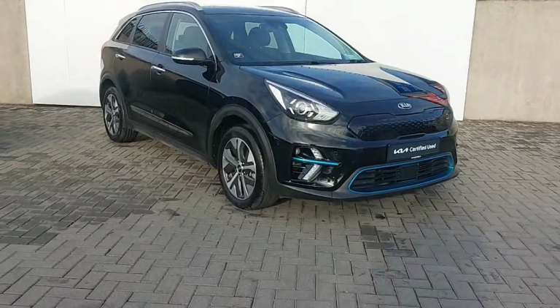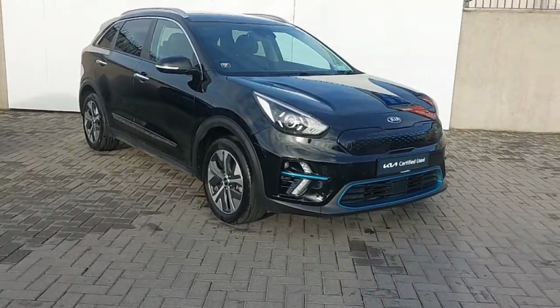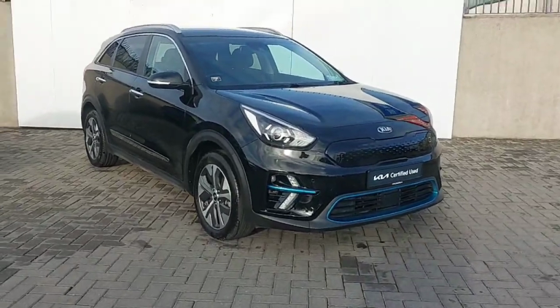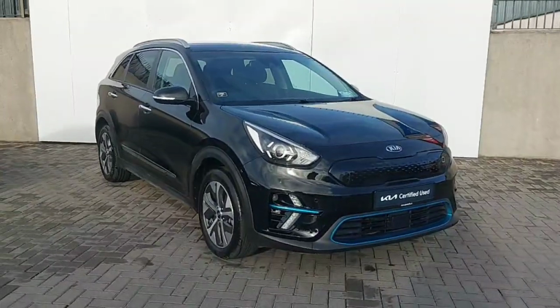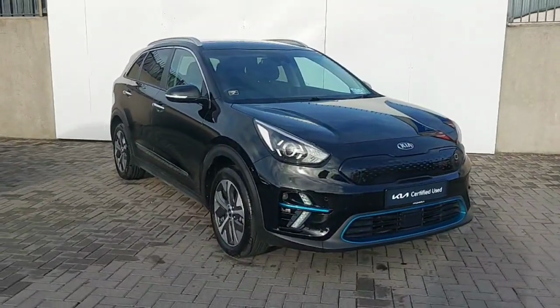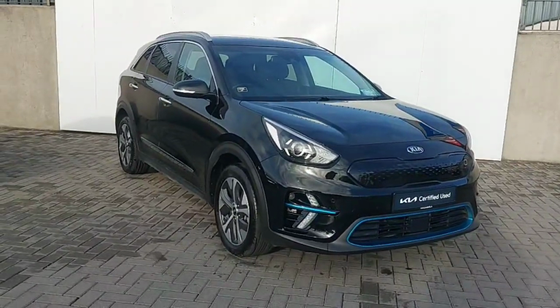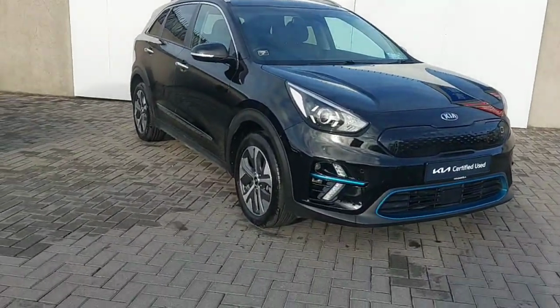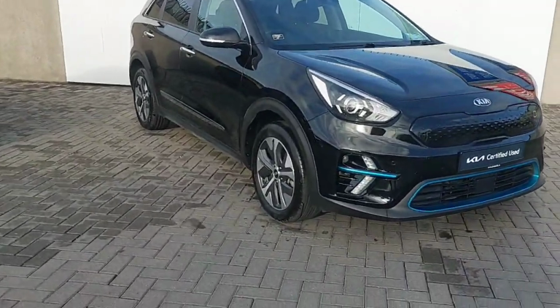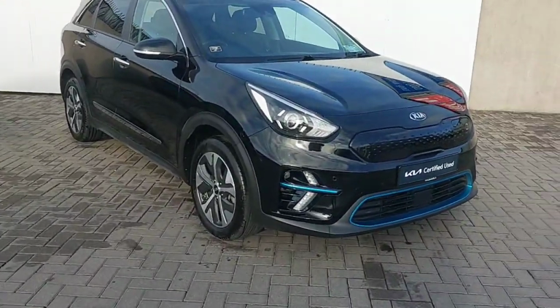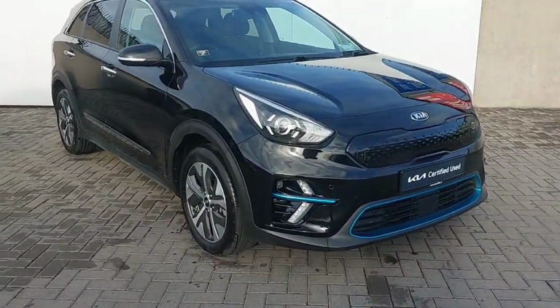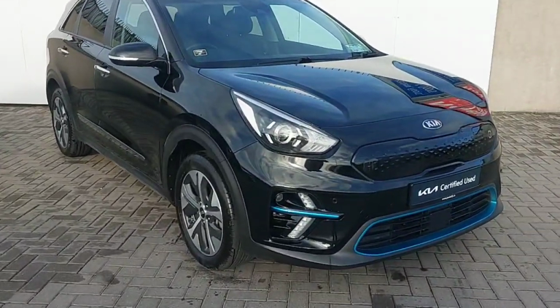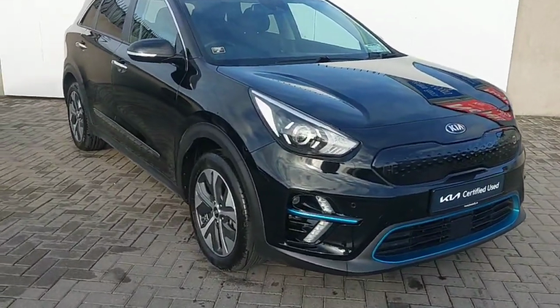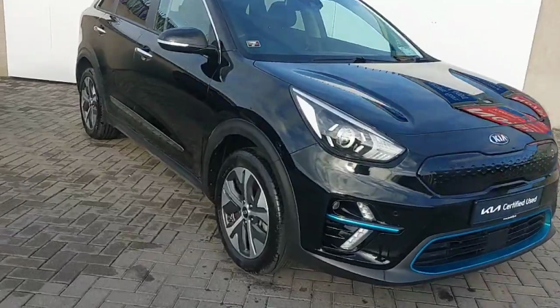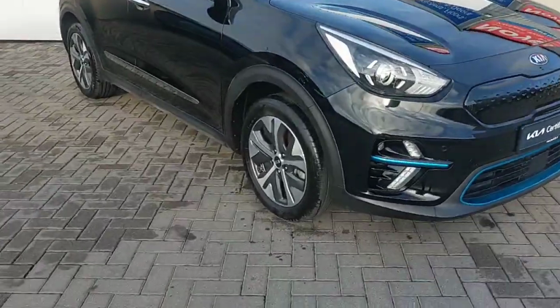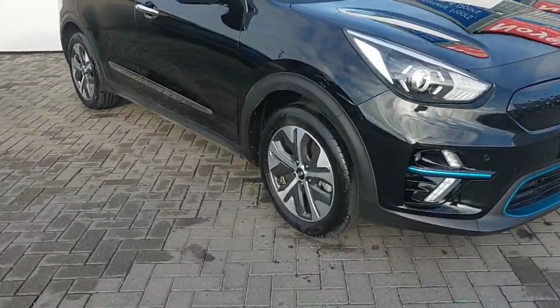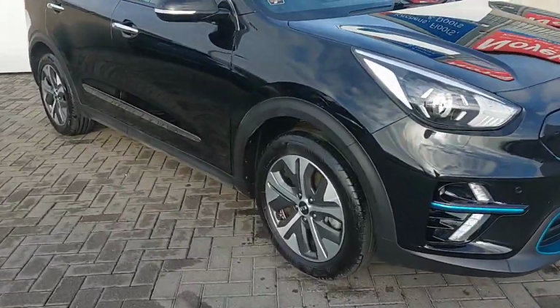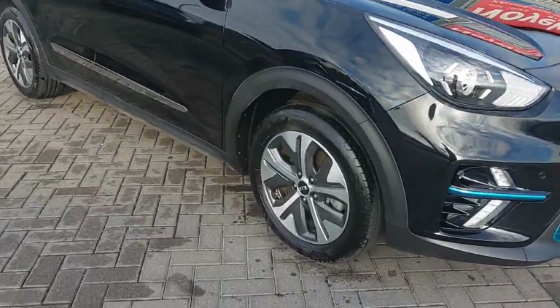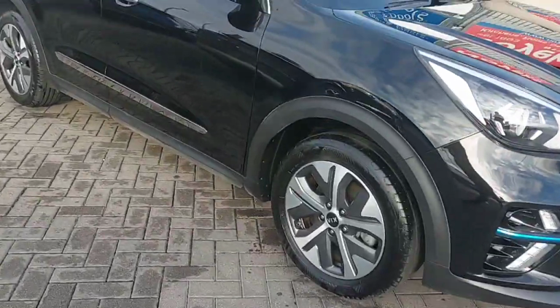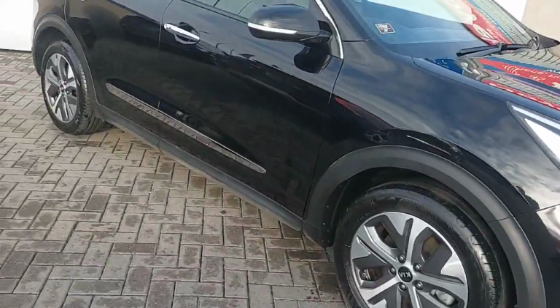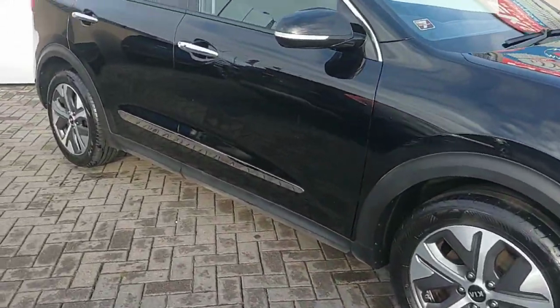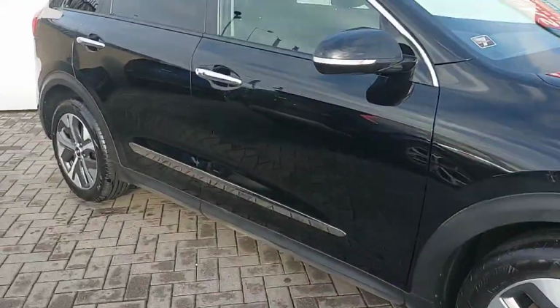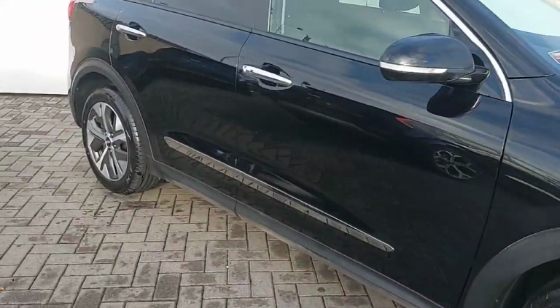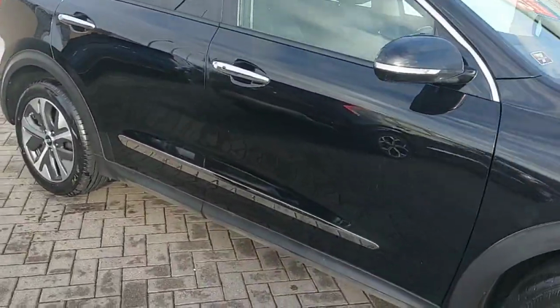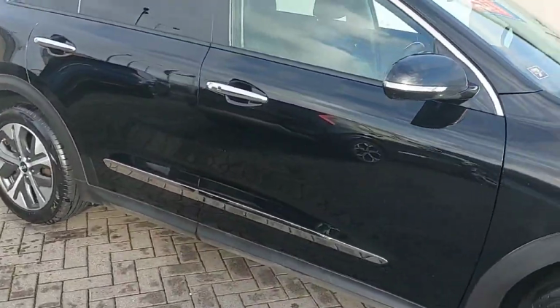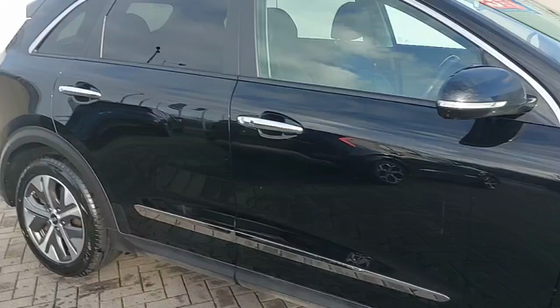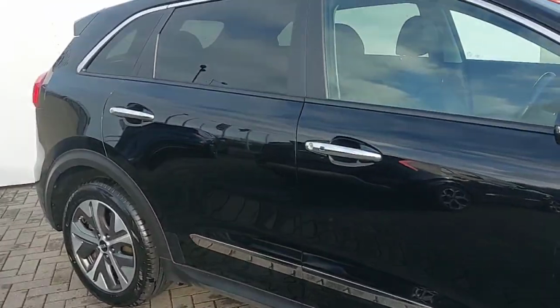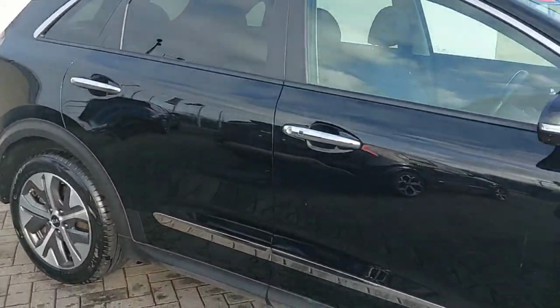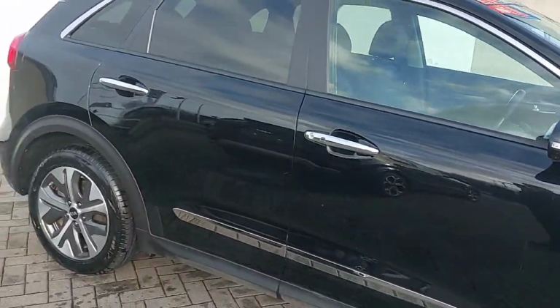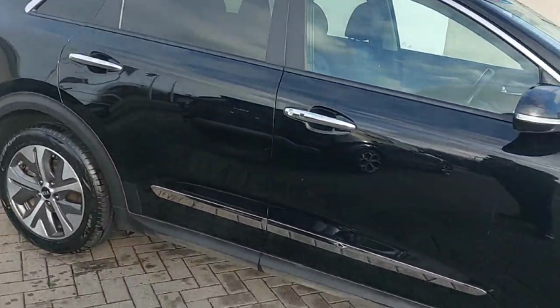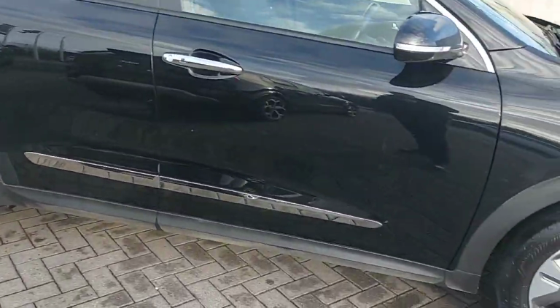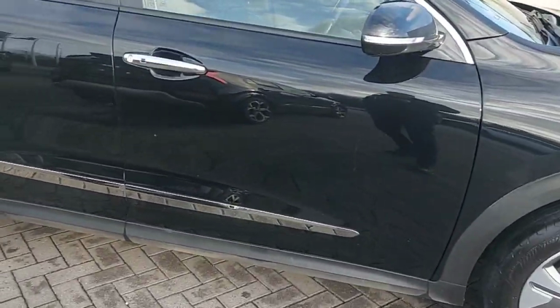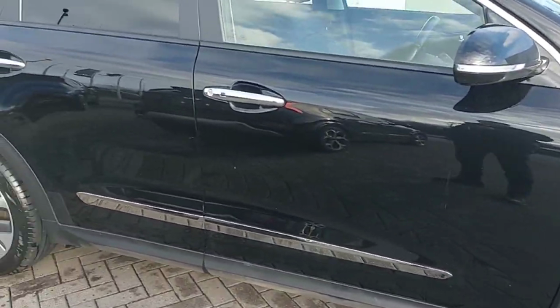This is a 2021 Kia e-Niro, finished in a lovely metallic black paint with 17-inch alloy wheels. It also comes with a chrome package — chrome detail across the sides, doors, handles, and a trim along the bottom.